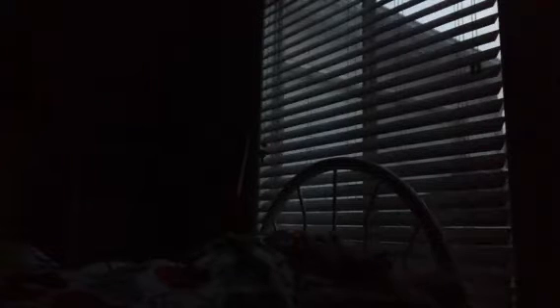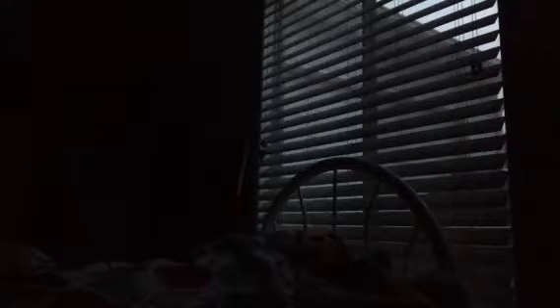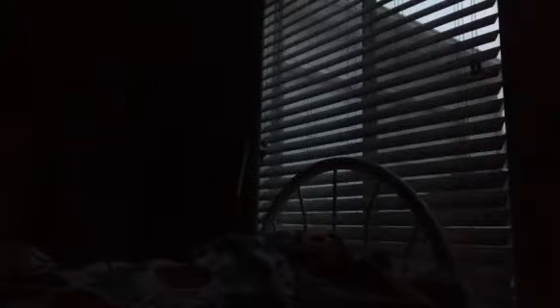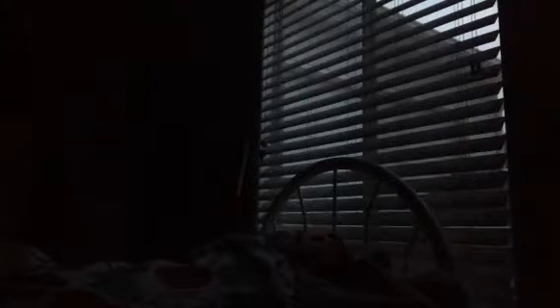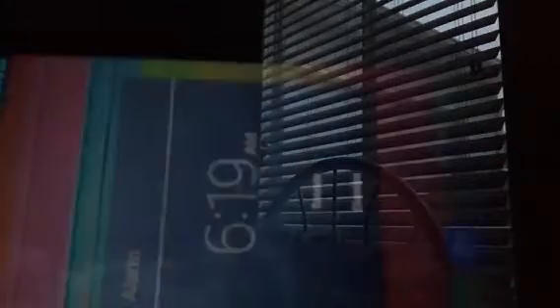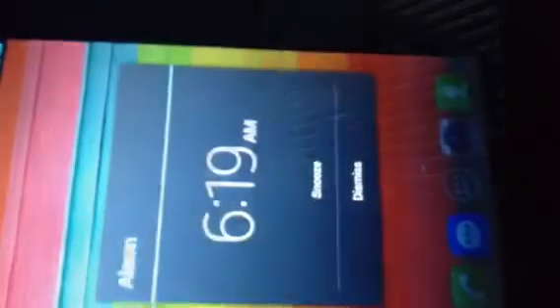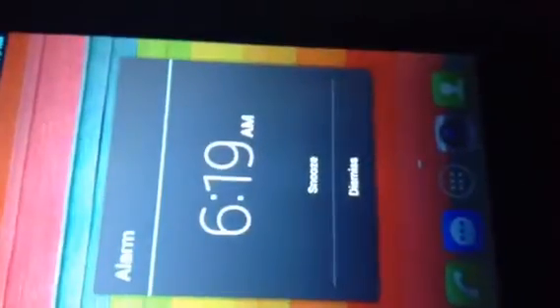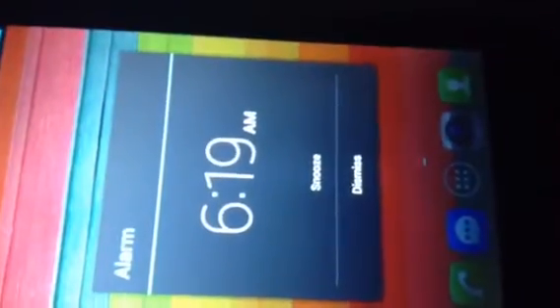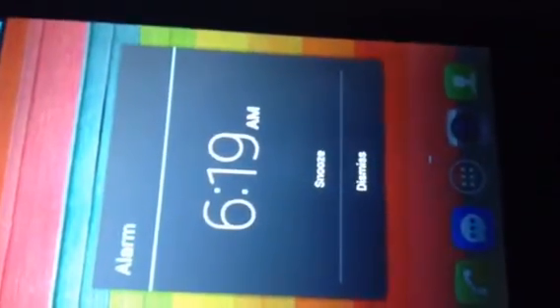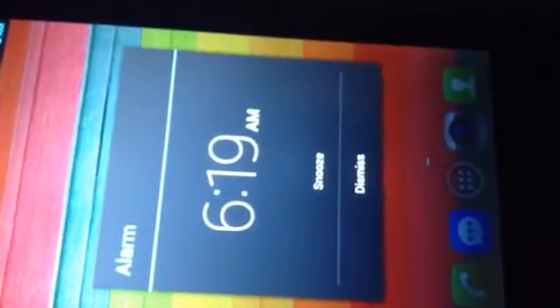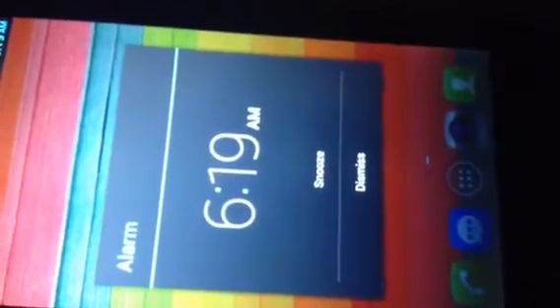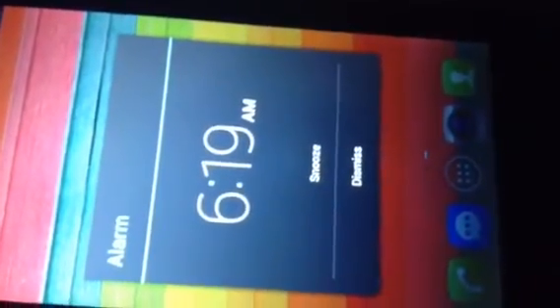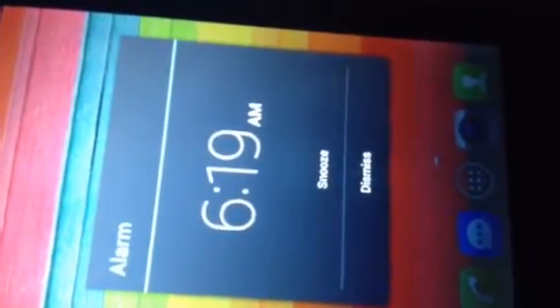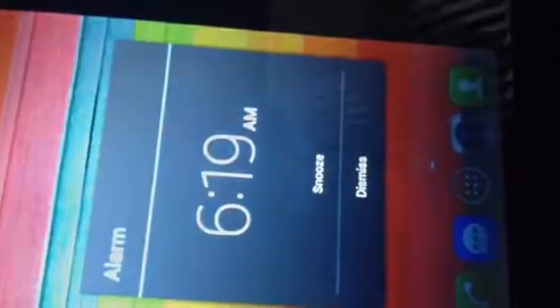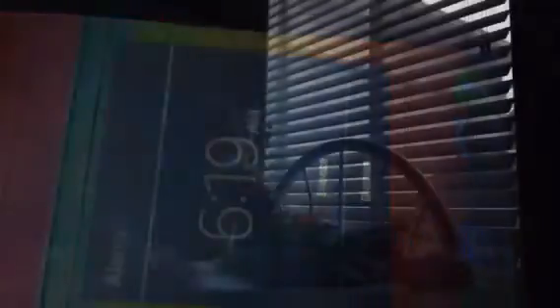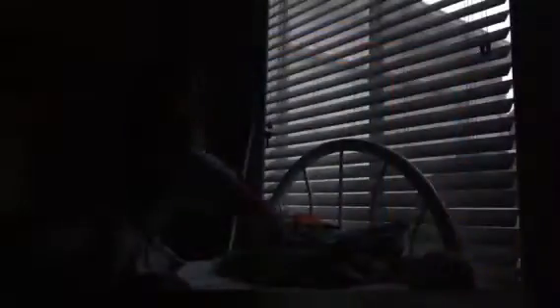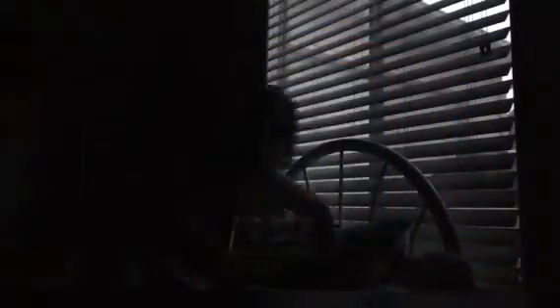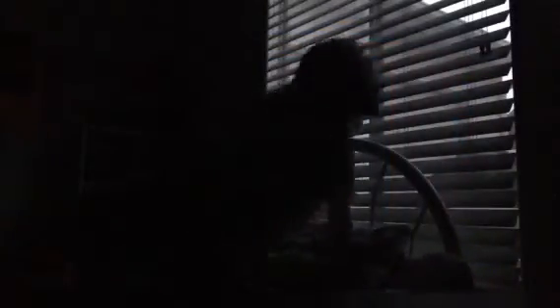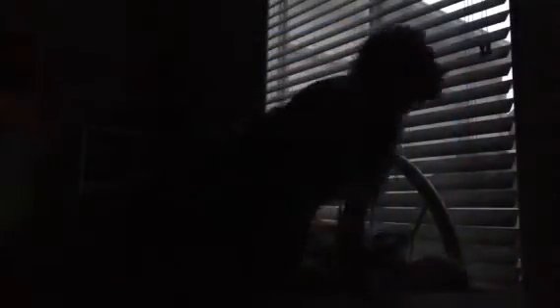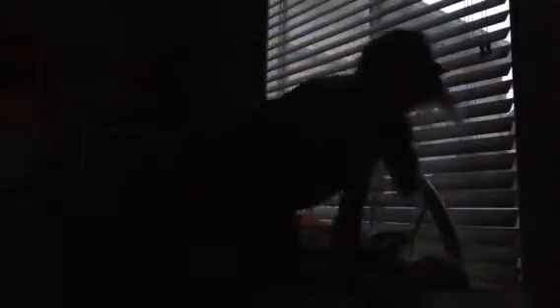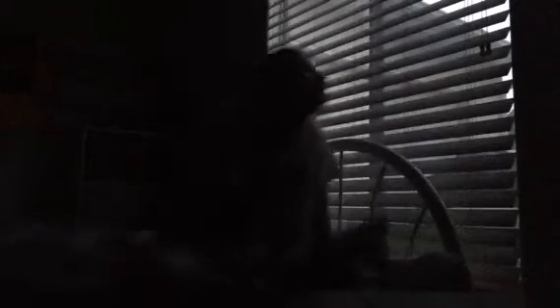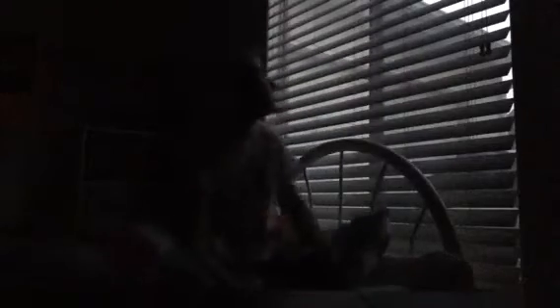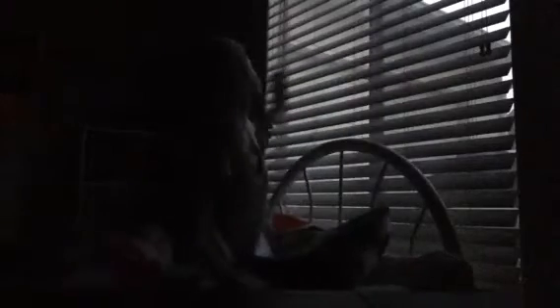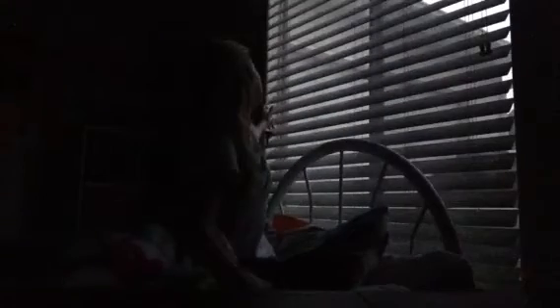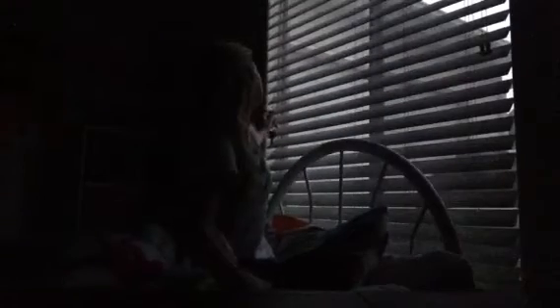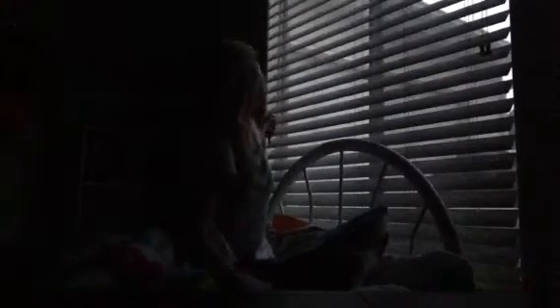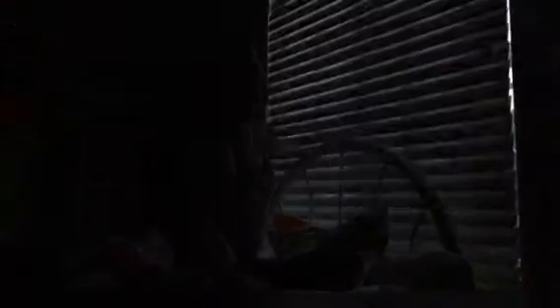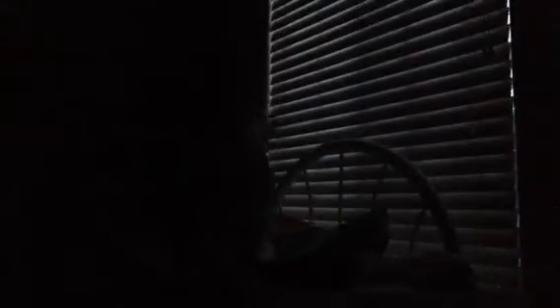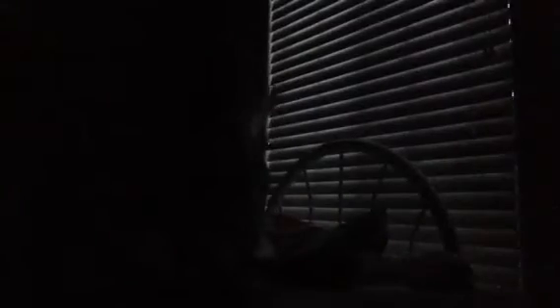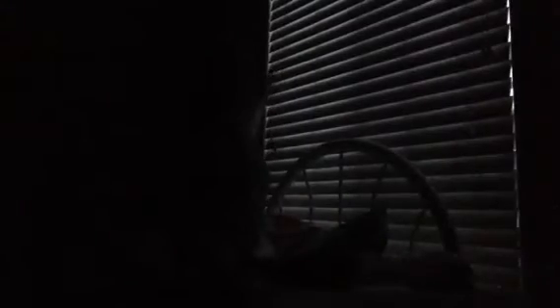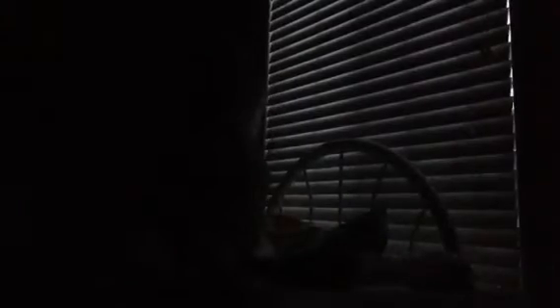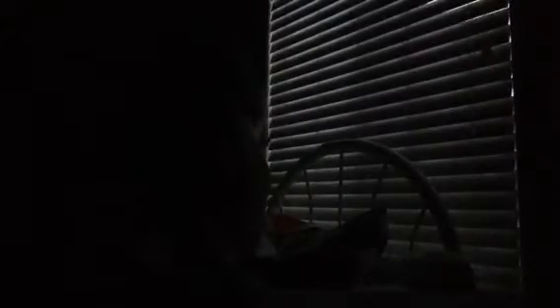So my alarm wakes me up at 6:15 in the morning, but I did snooze it. So I just get up out of bed and I make sure that there's light in my room so I can see.